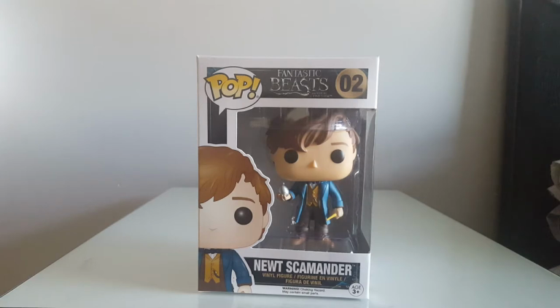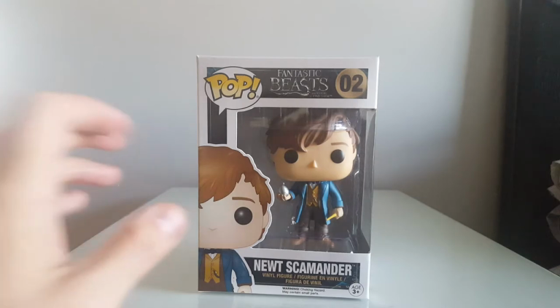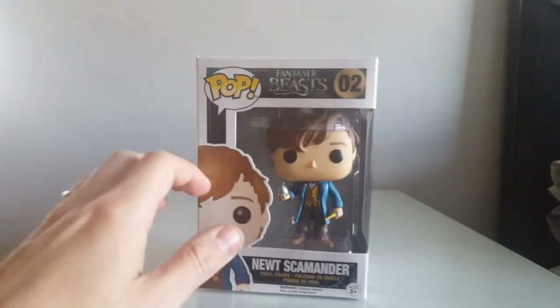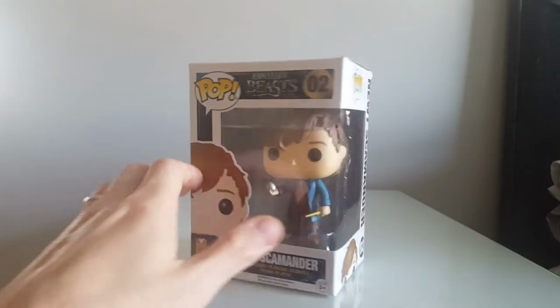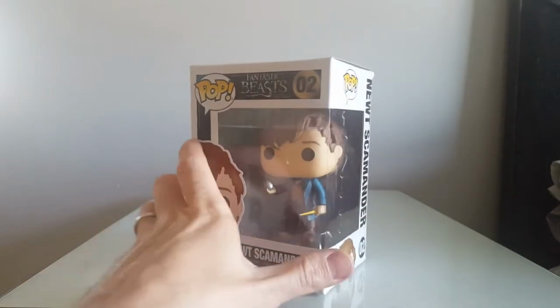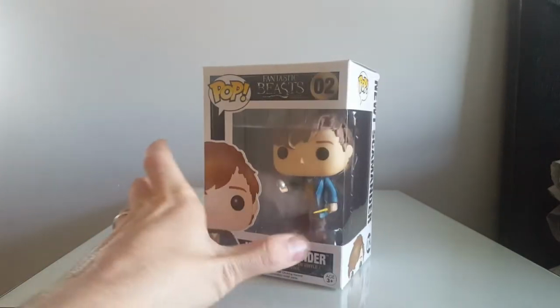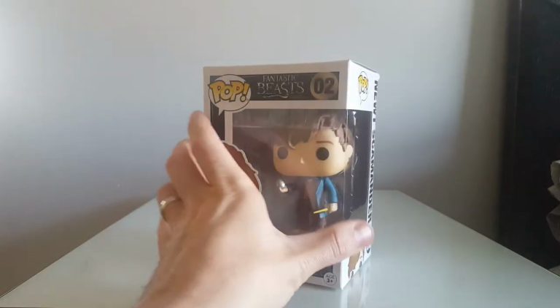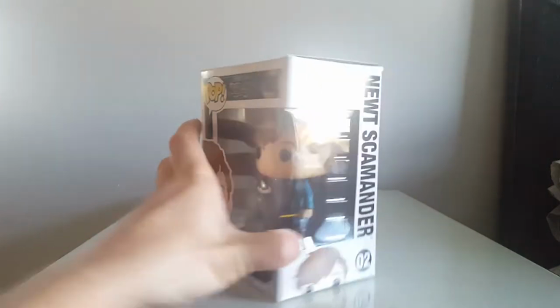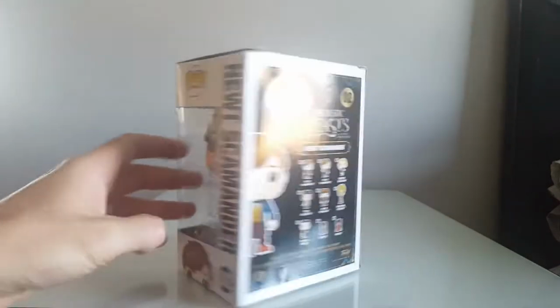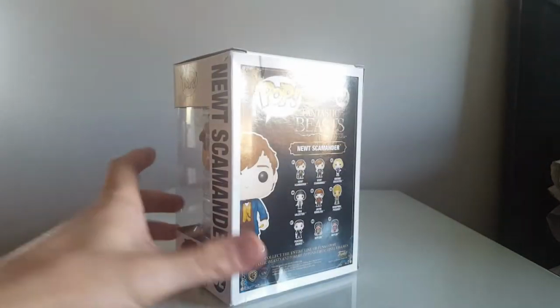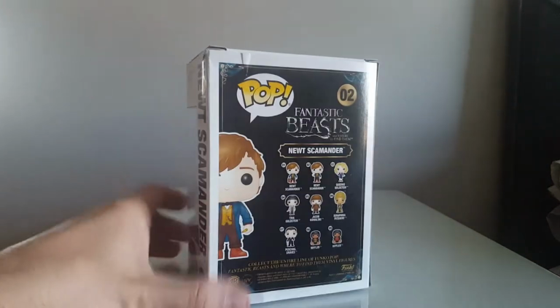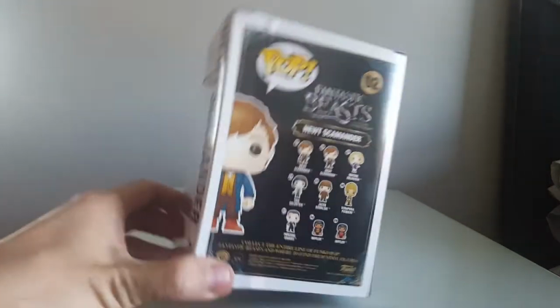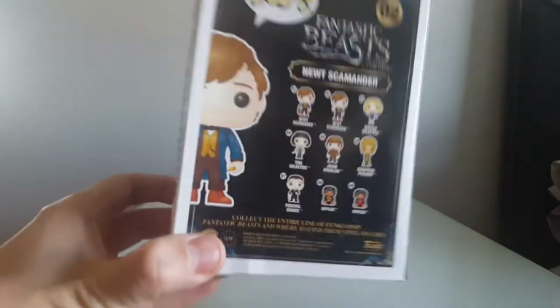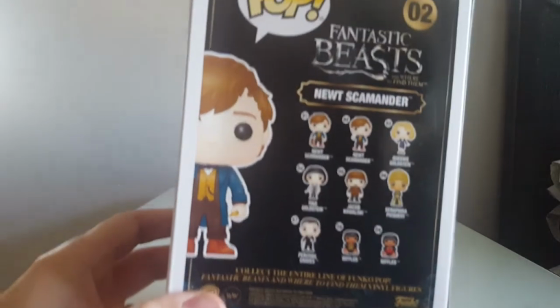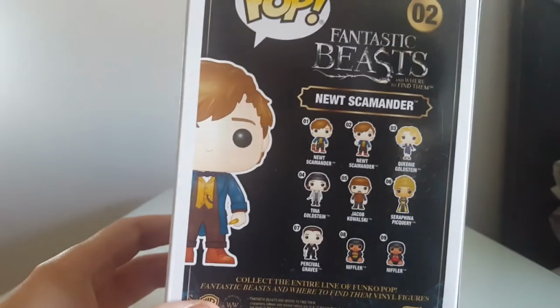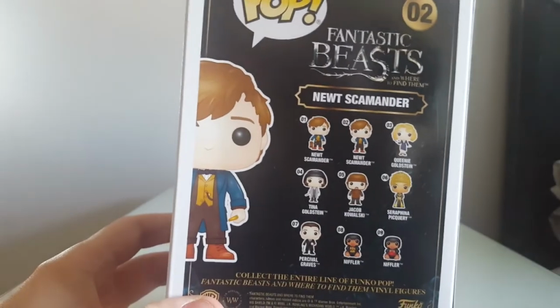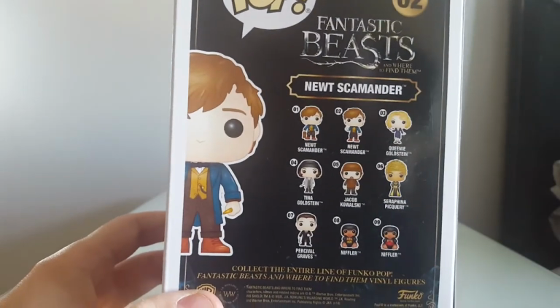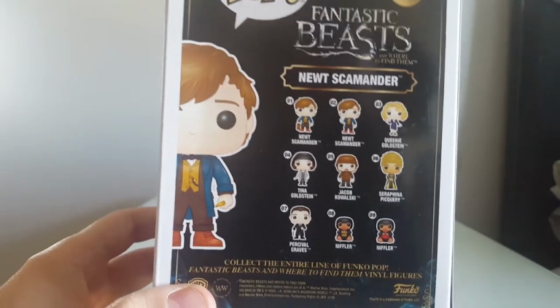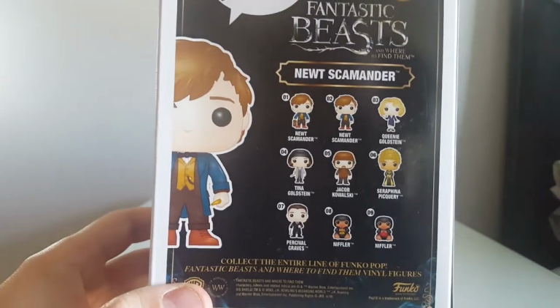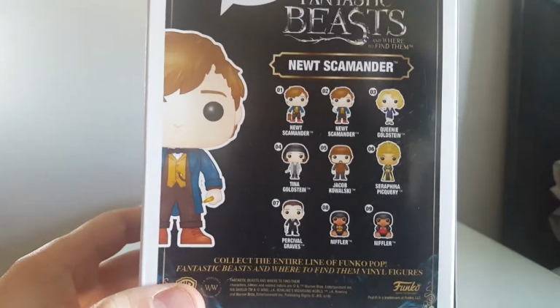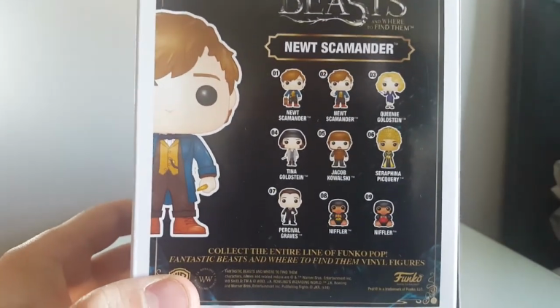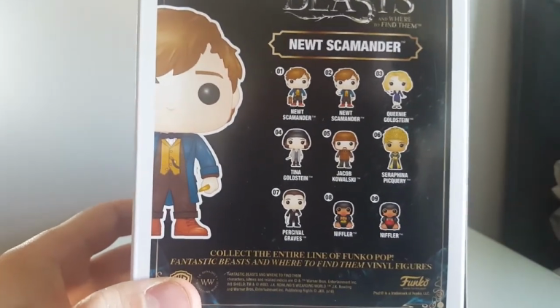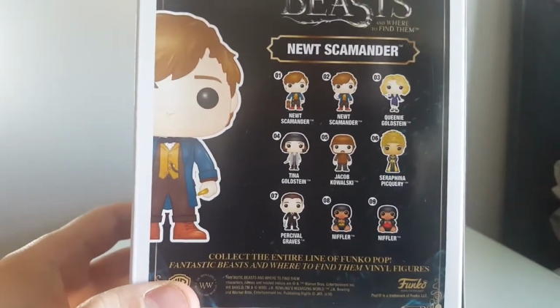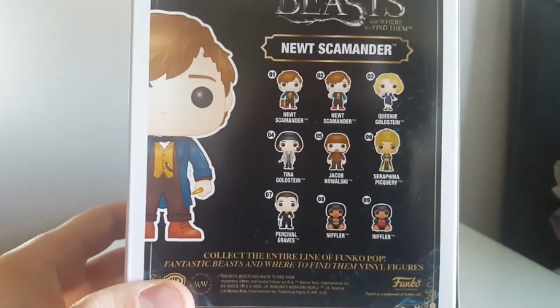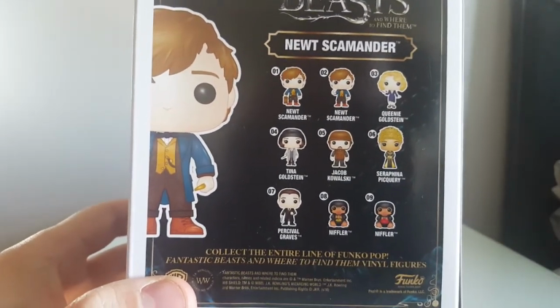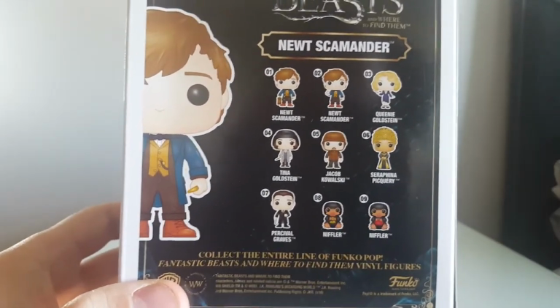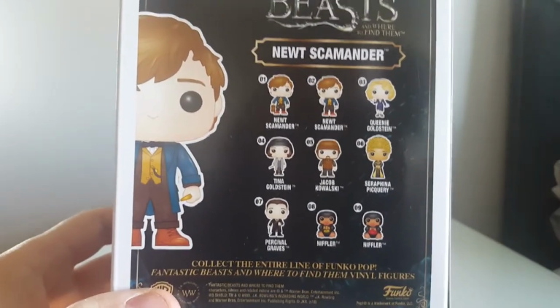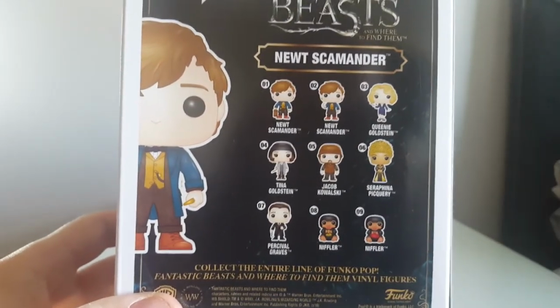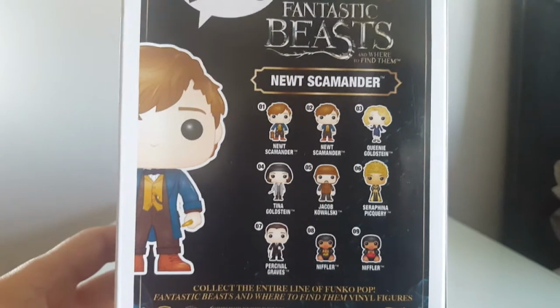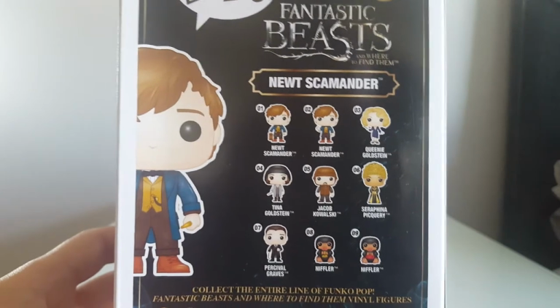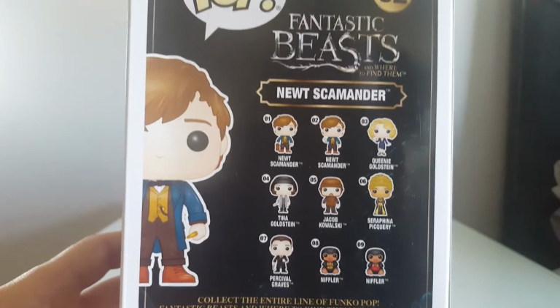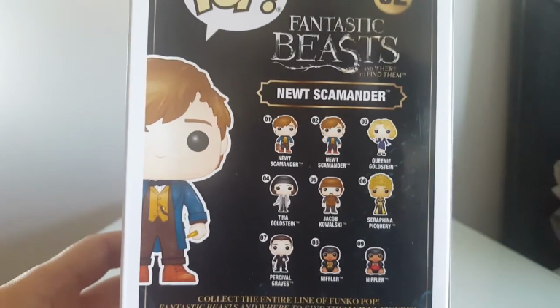For those of you that are fans of Harry Potter, this goes back to a while before Harry Potter. We're going to see a young Albus Dumbledore in the next film, but this is from the first film.